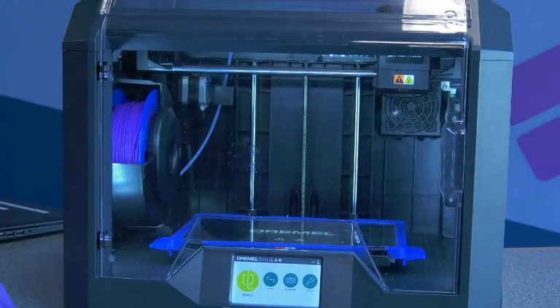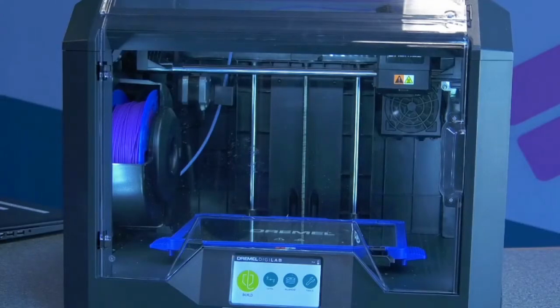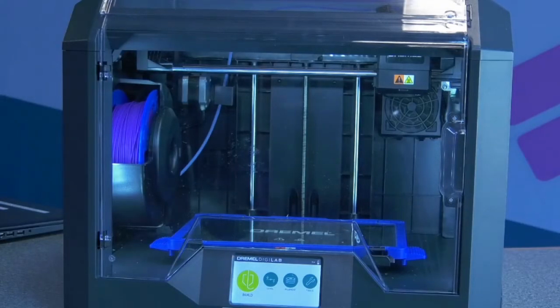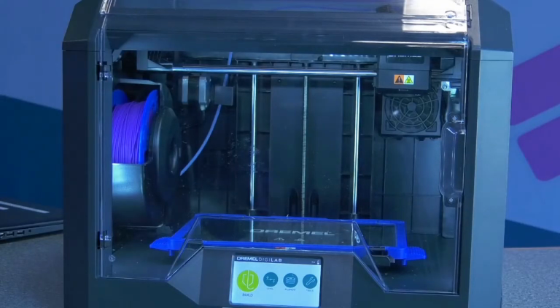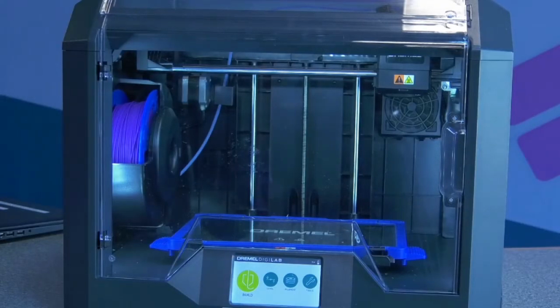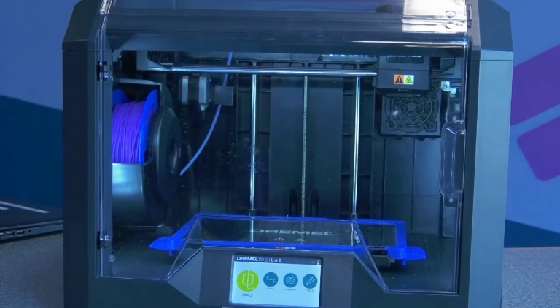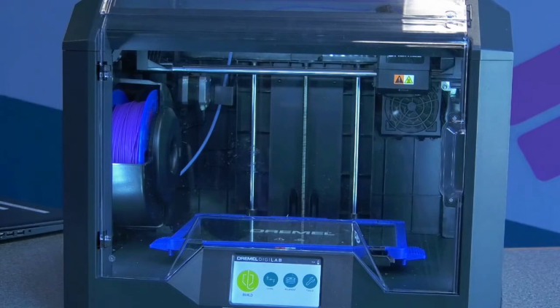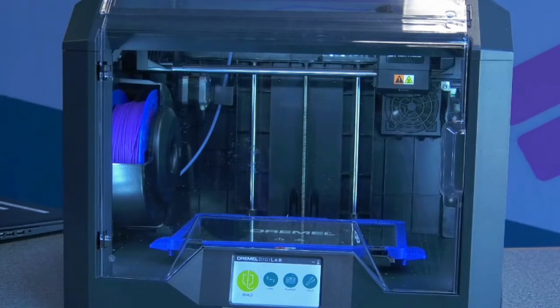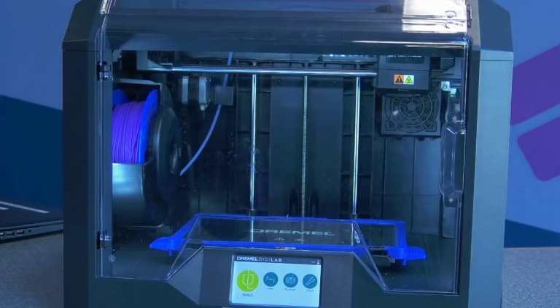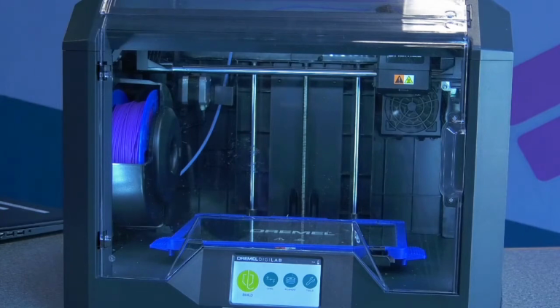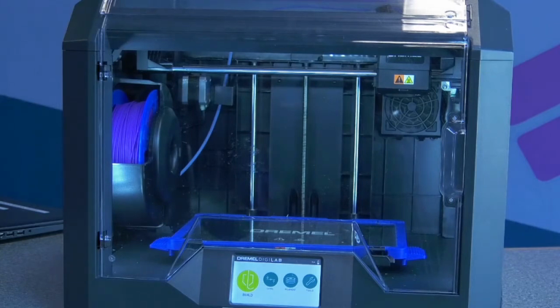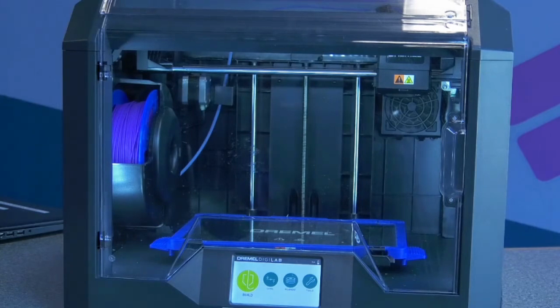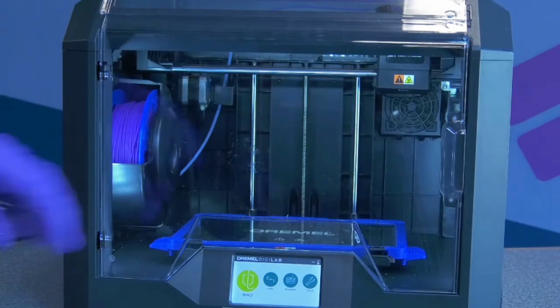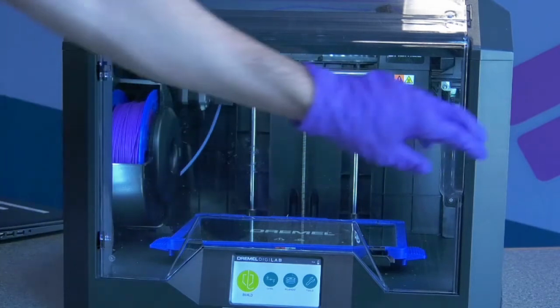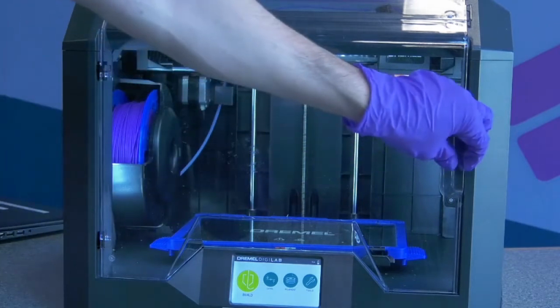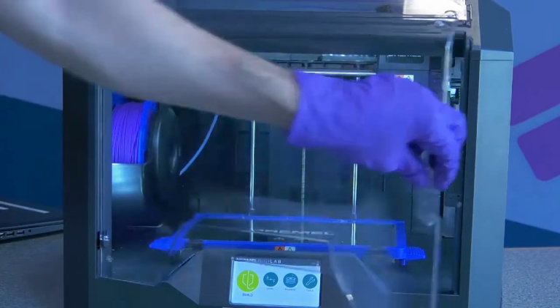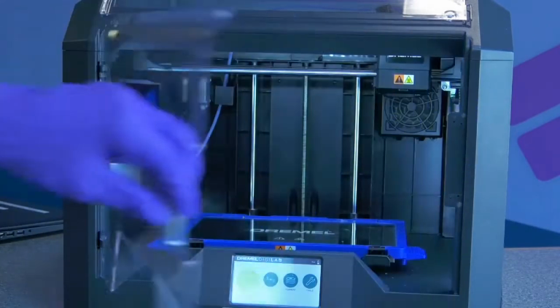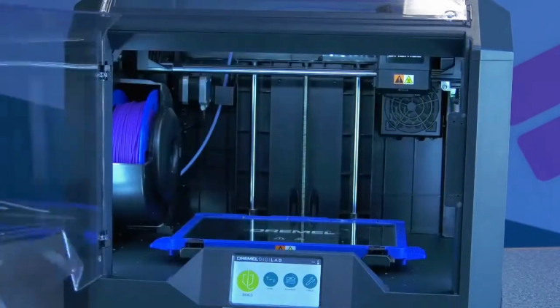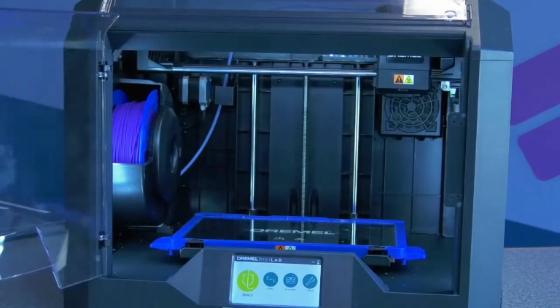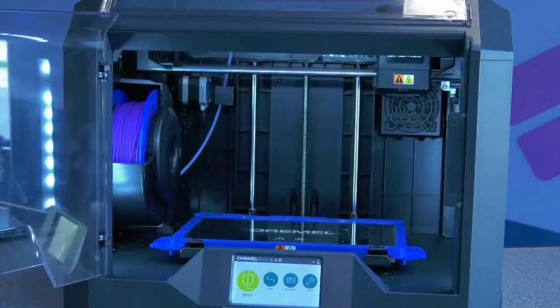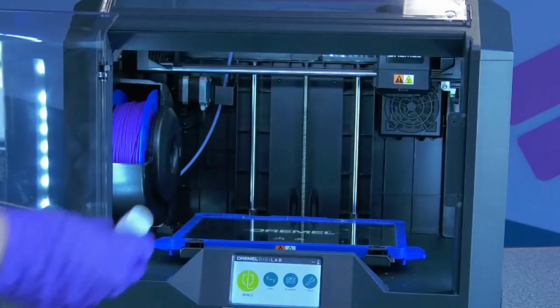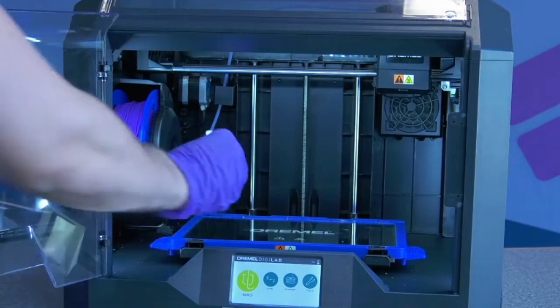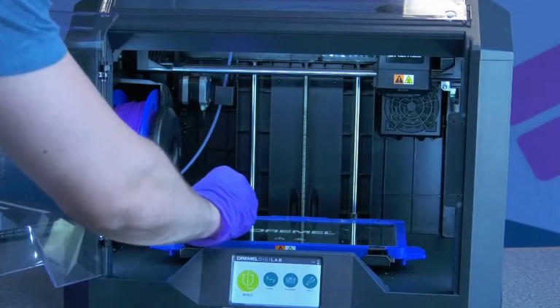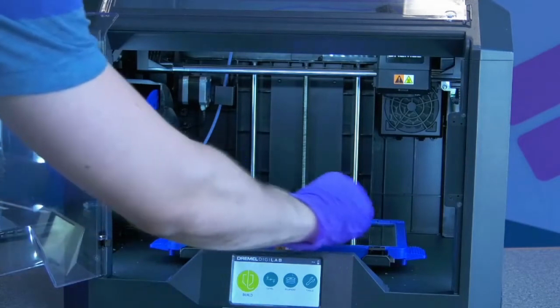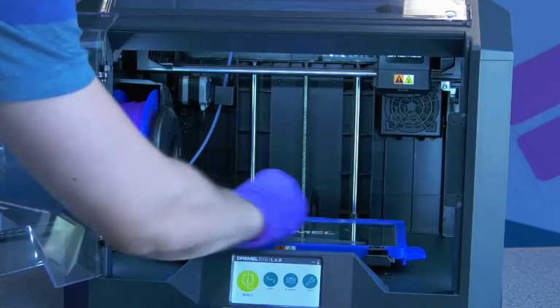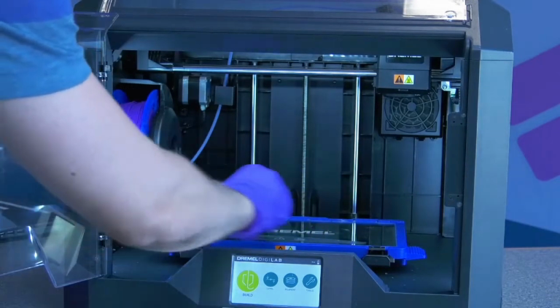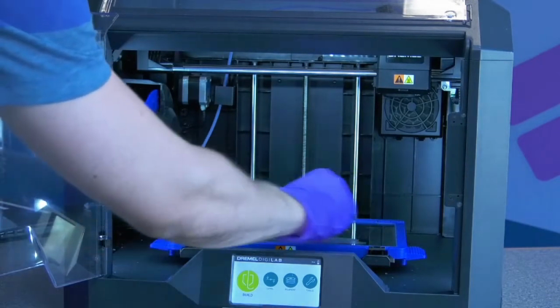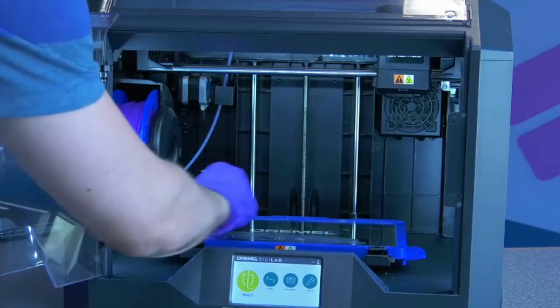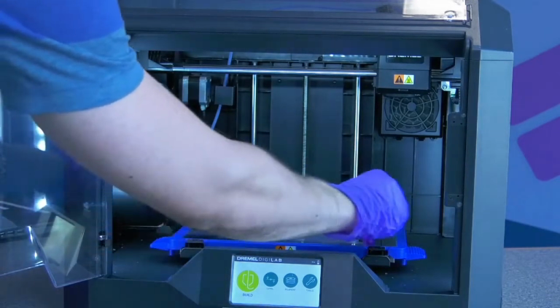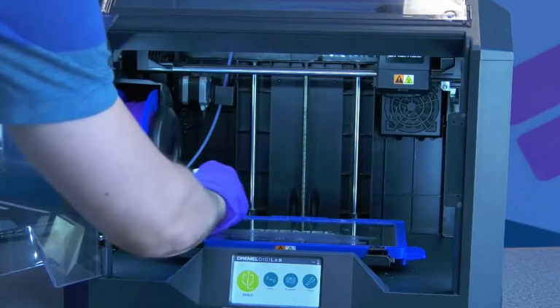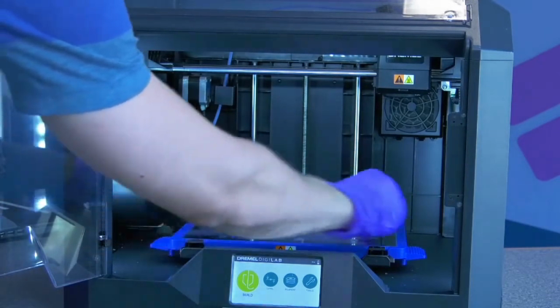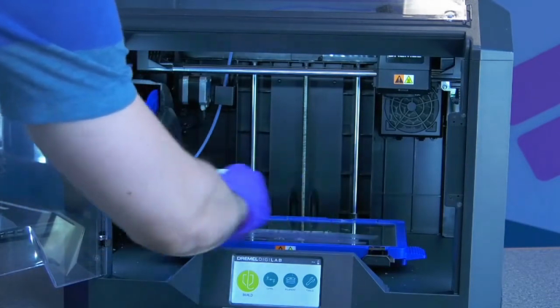While other Dremel 3D printers have plastic build plates, the 3D45's build plate is made of glass. This allows it to heat up, which is required to print with nylon and ABS filament.